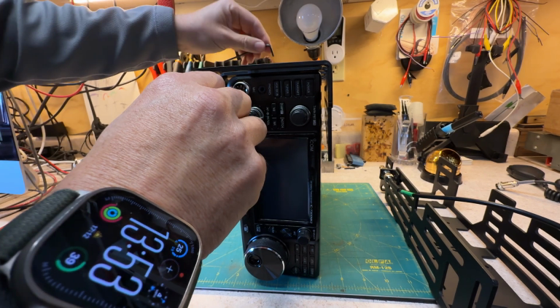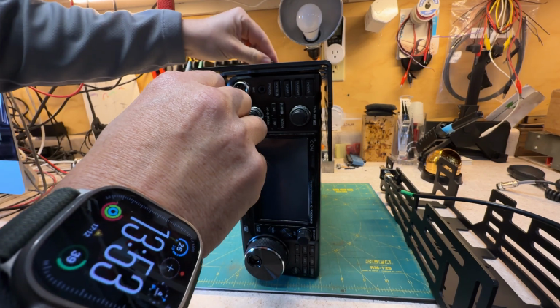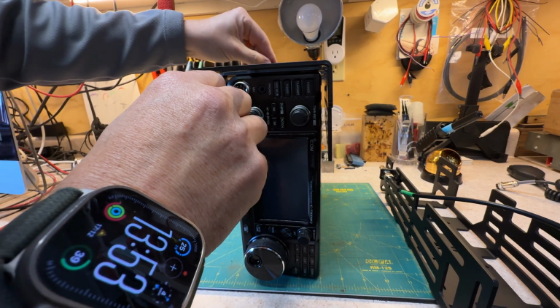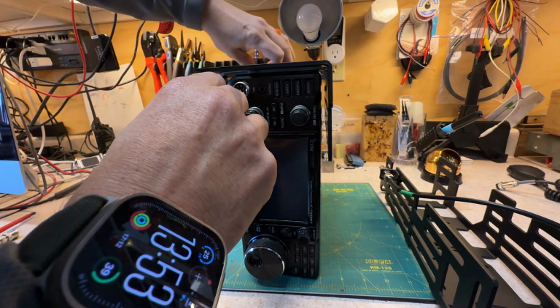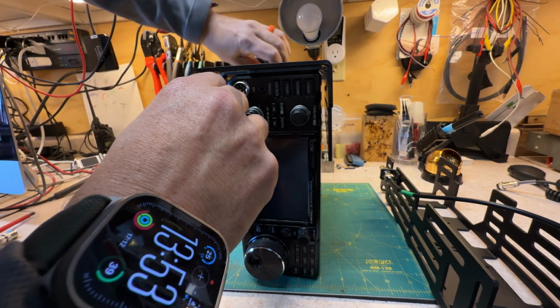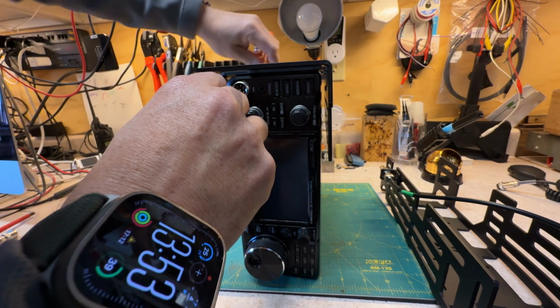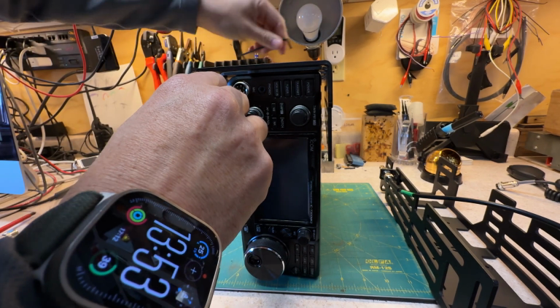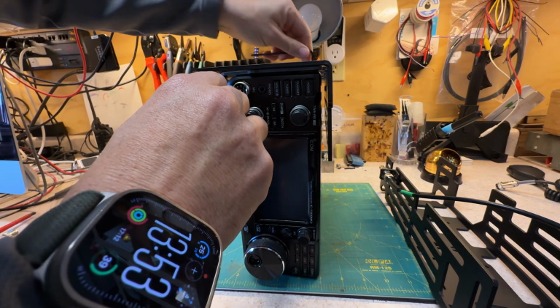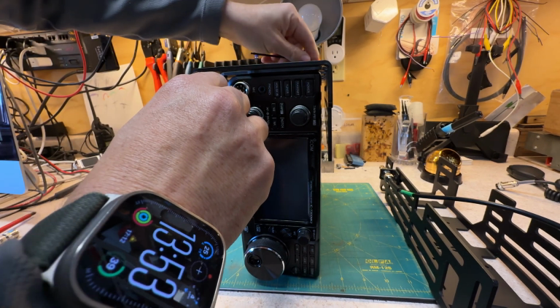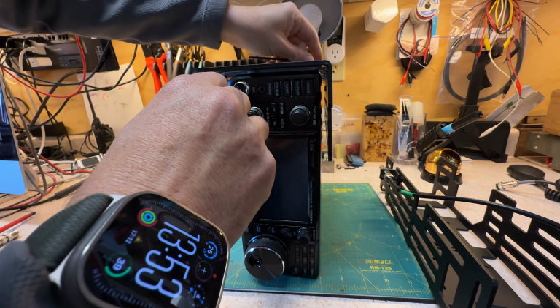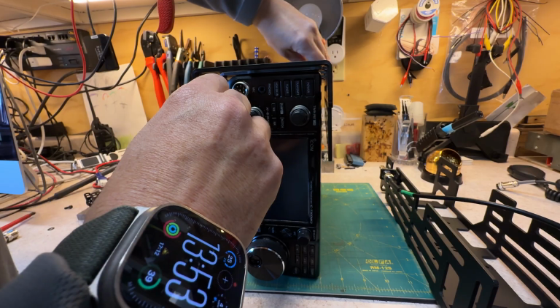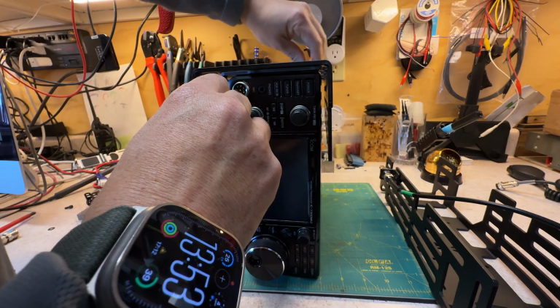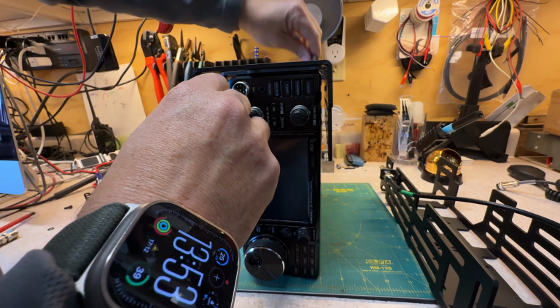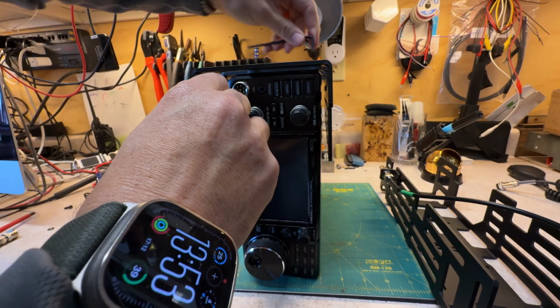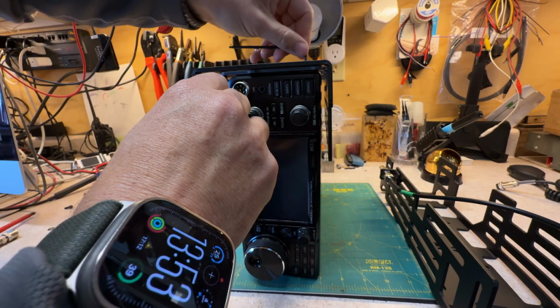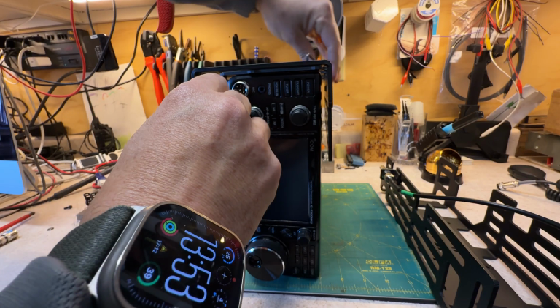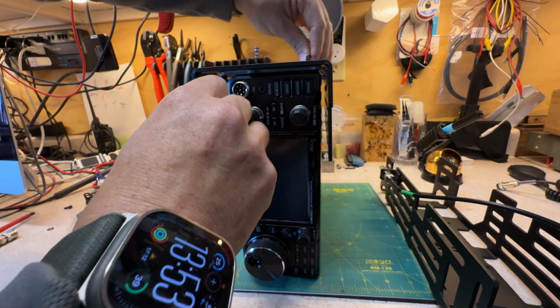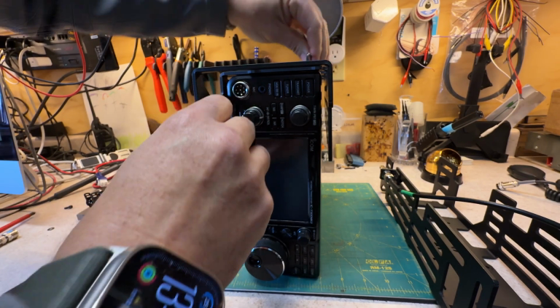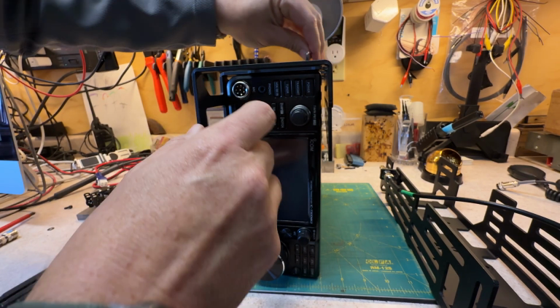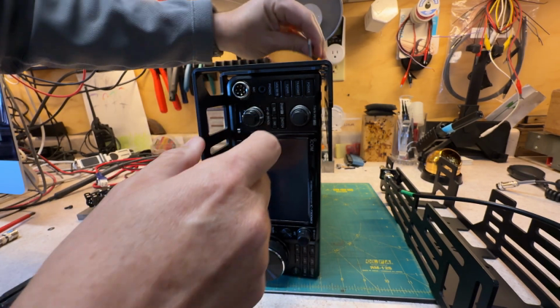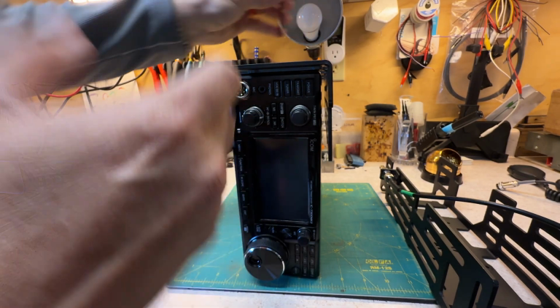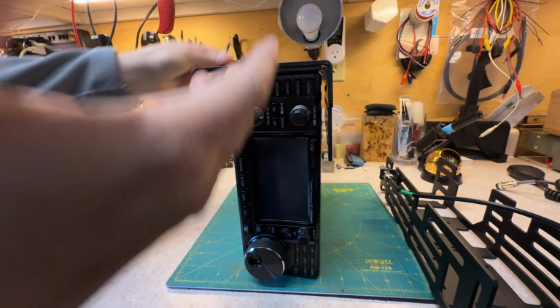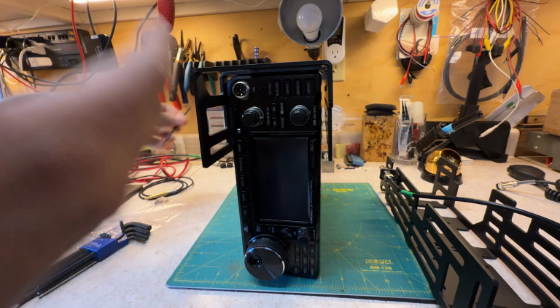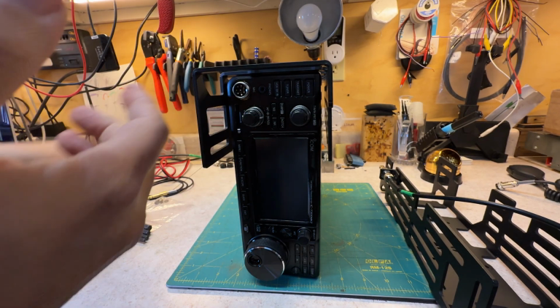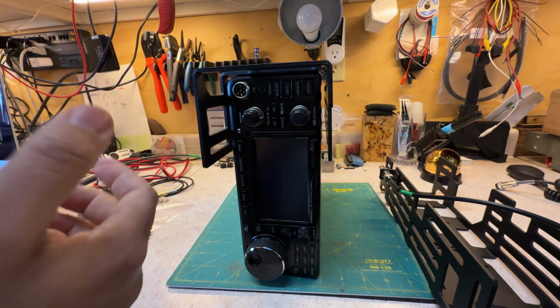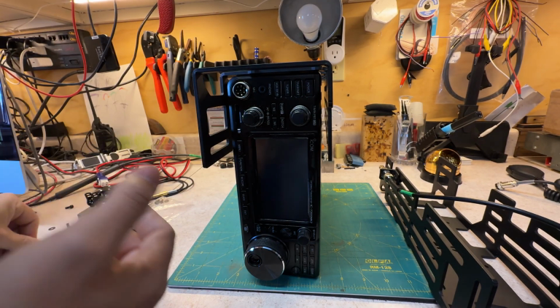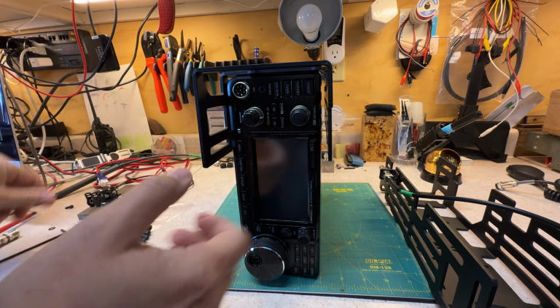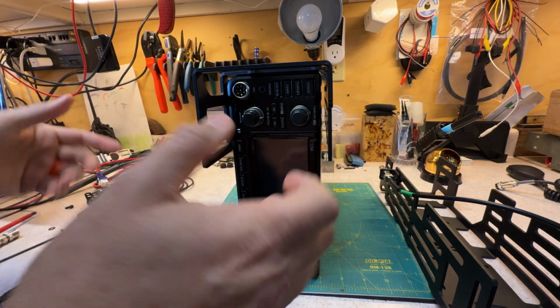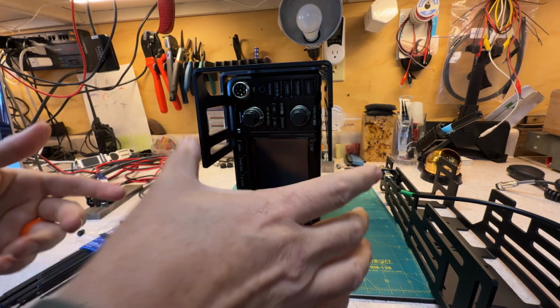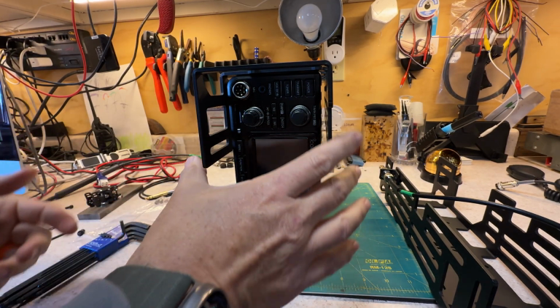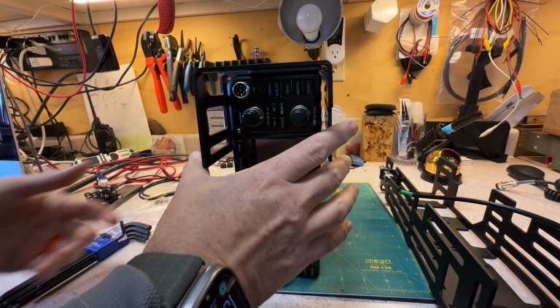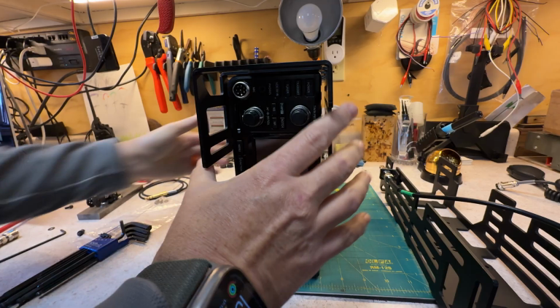Click, click, click, click. If you don't click it, it's not torqued to spec. Therefore, it's not going to work right.